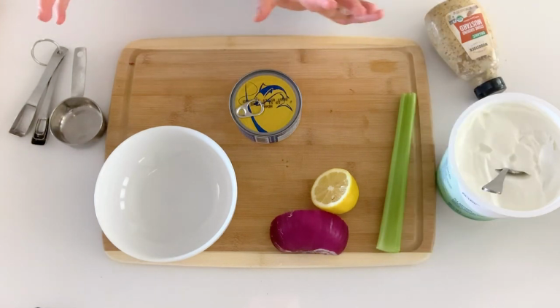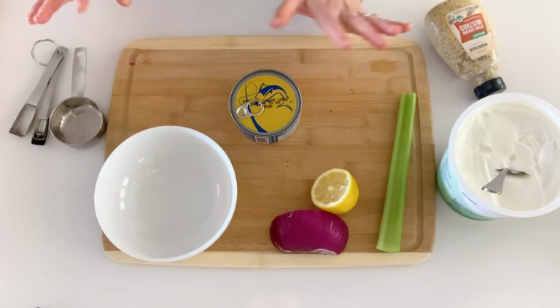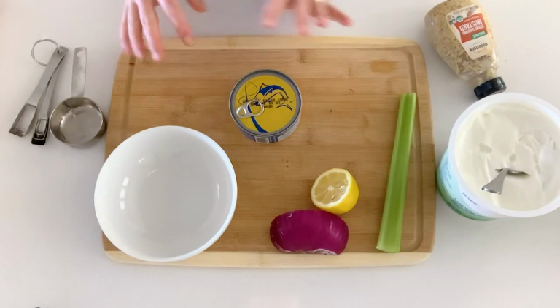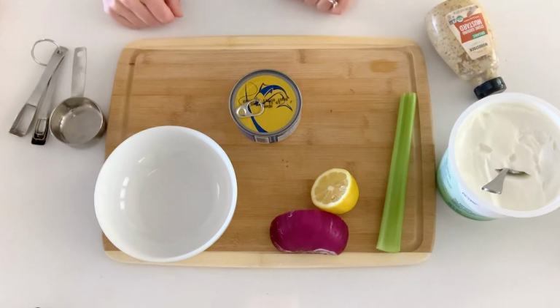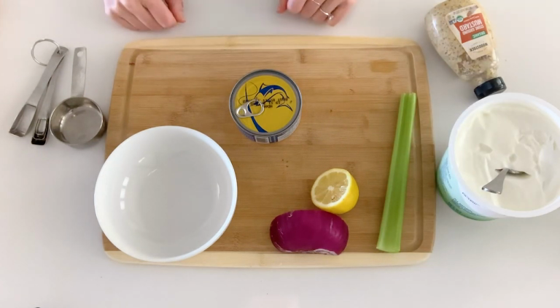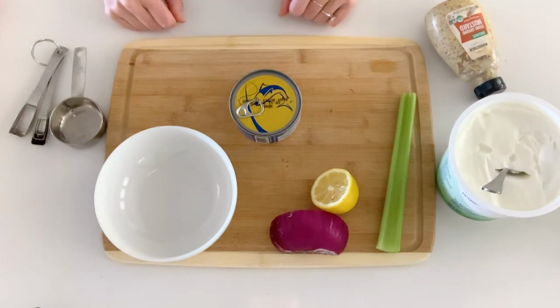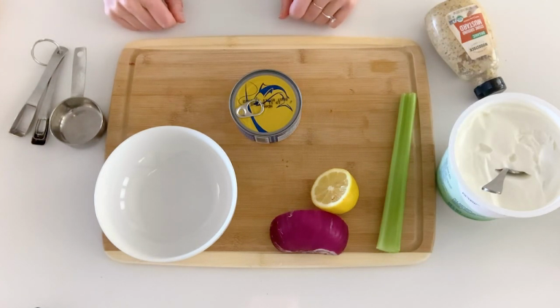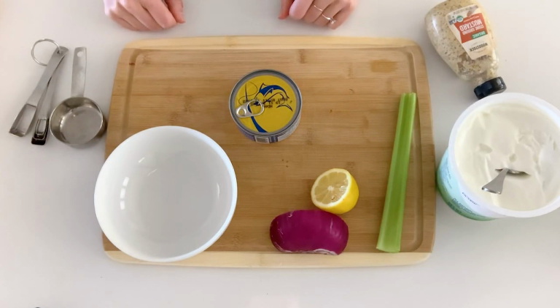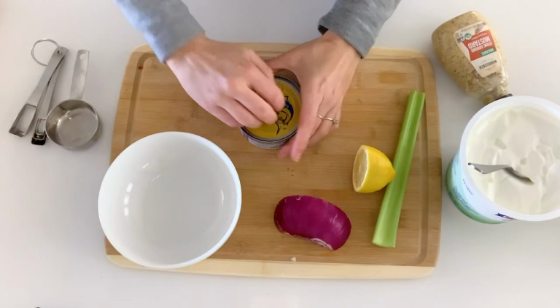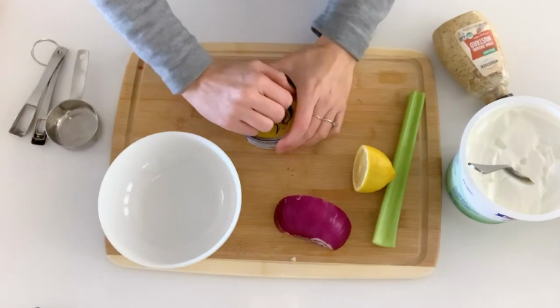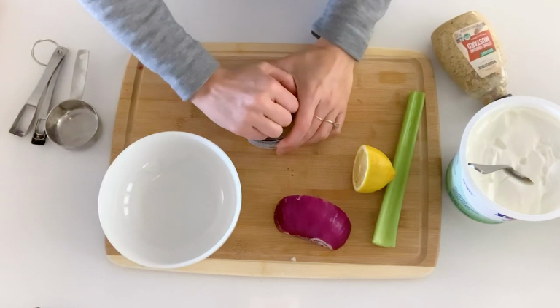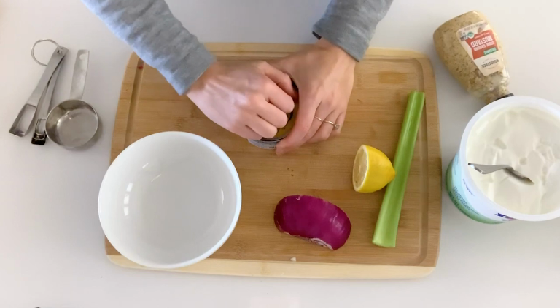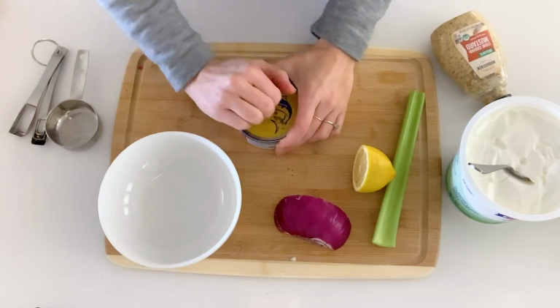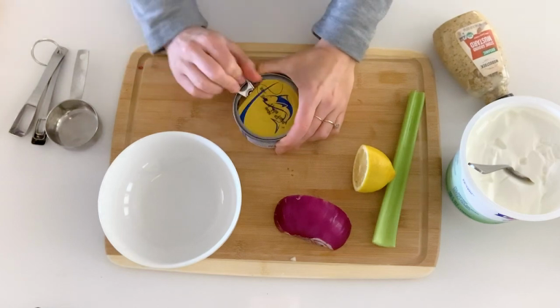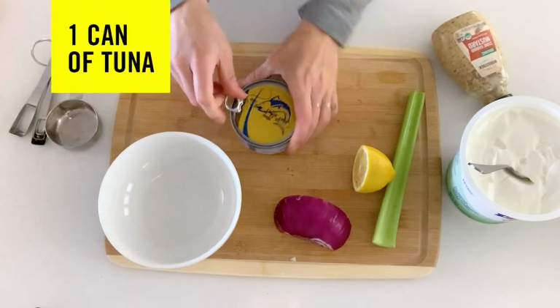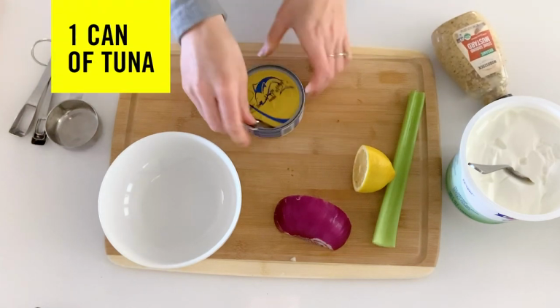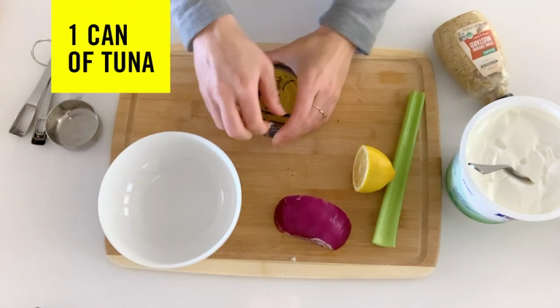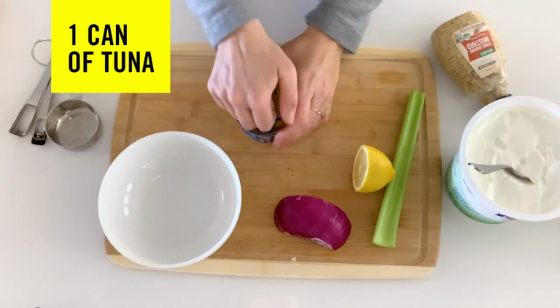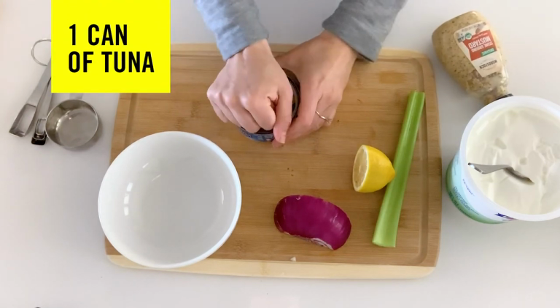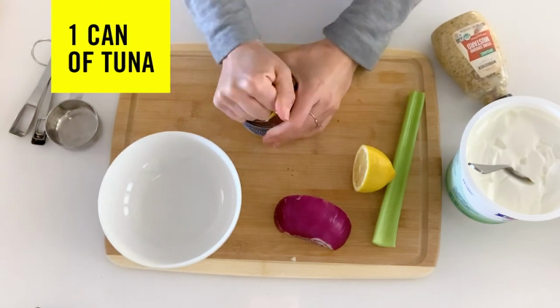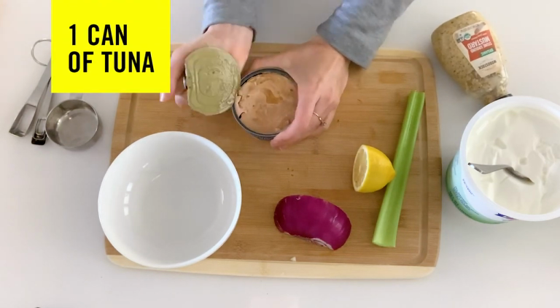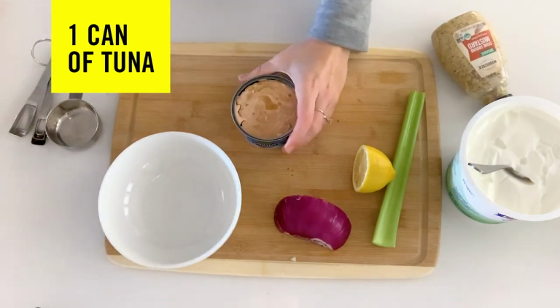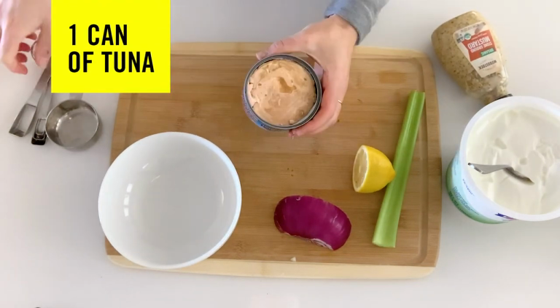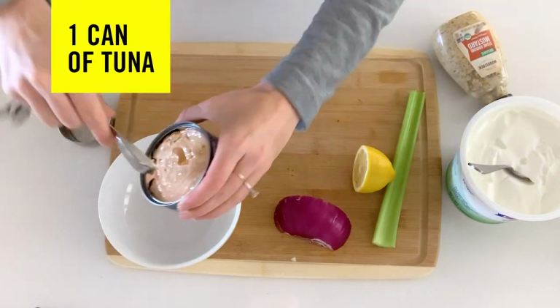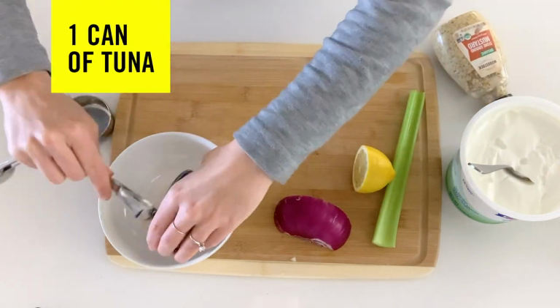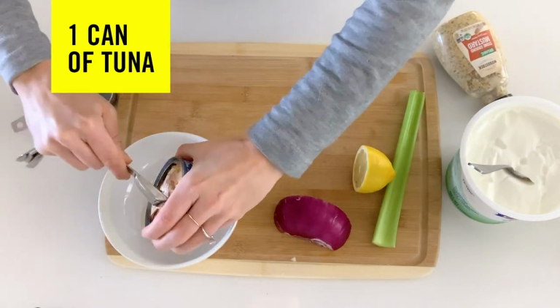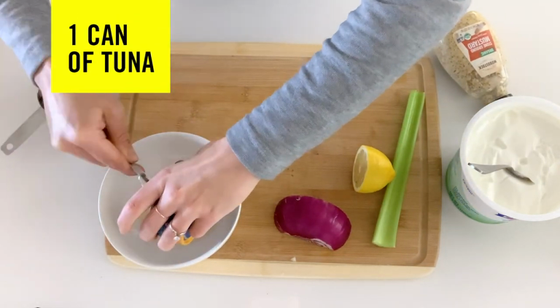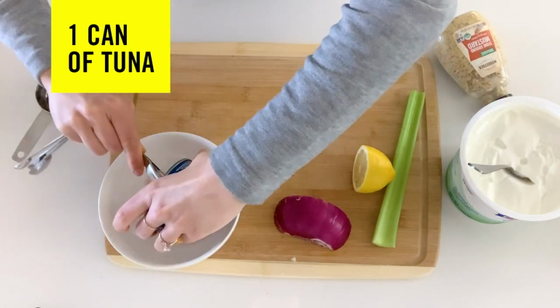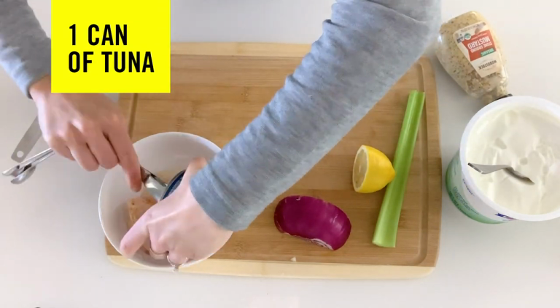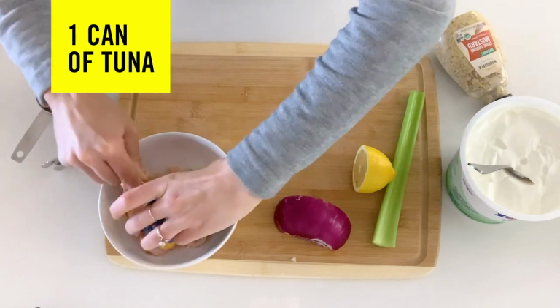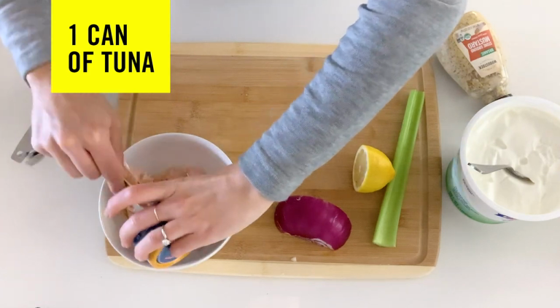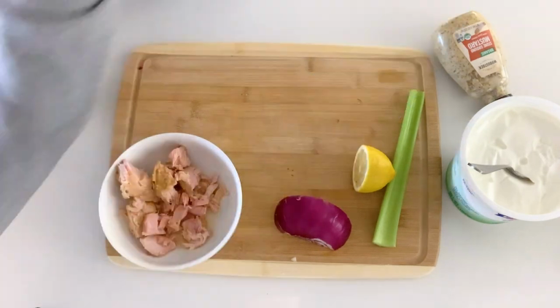I have all my ingredients here. You're gonna open the tuna — there's only tuna in this, no oil or salt or anything else.